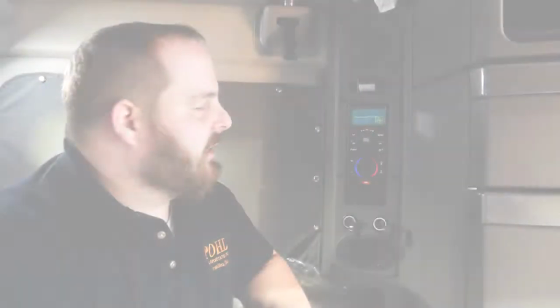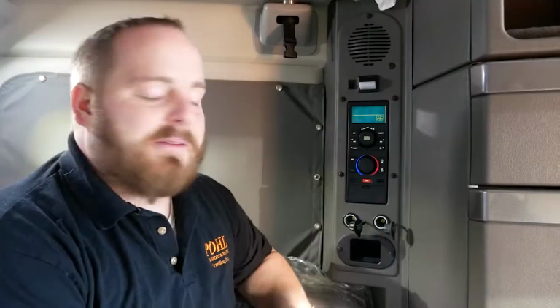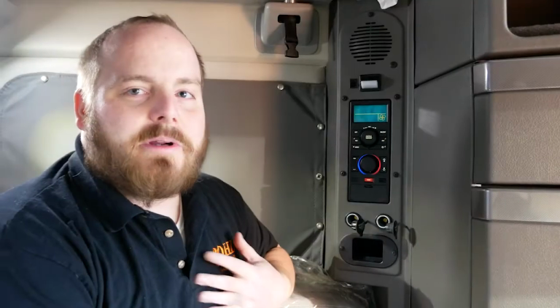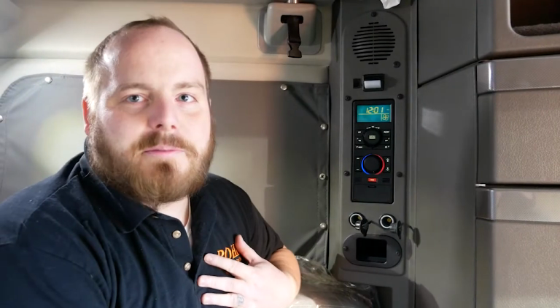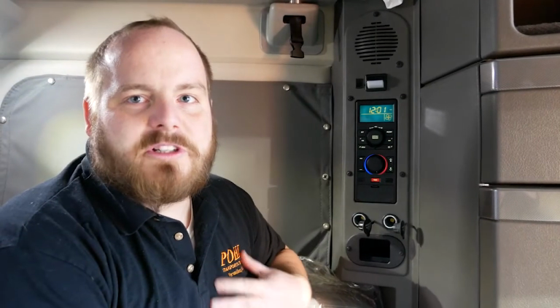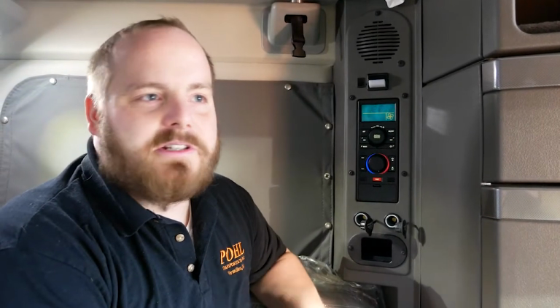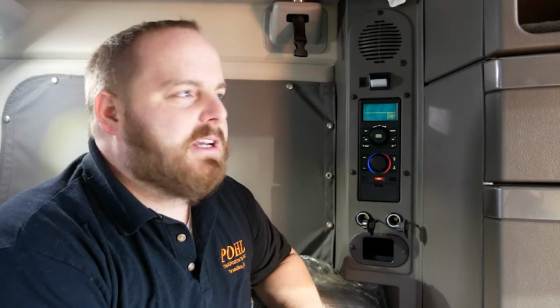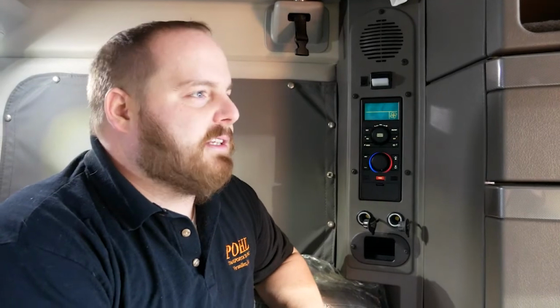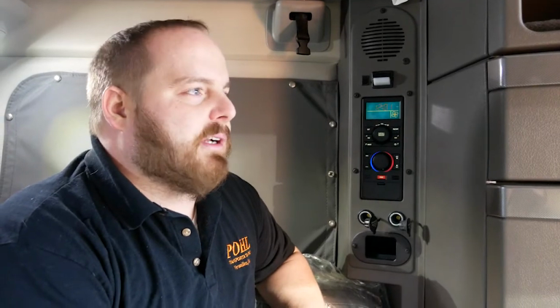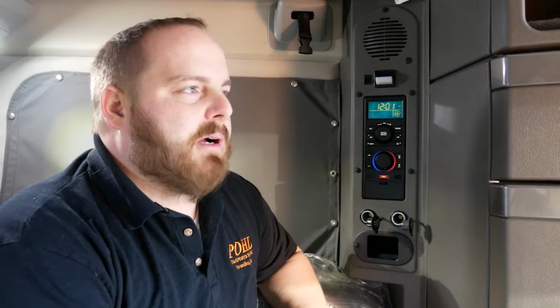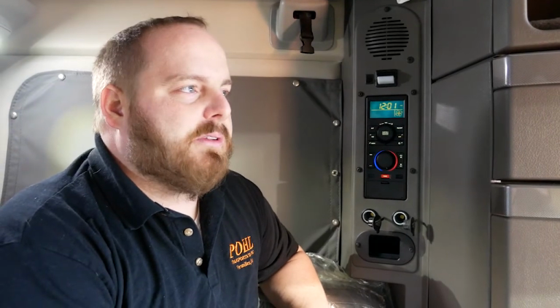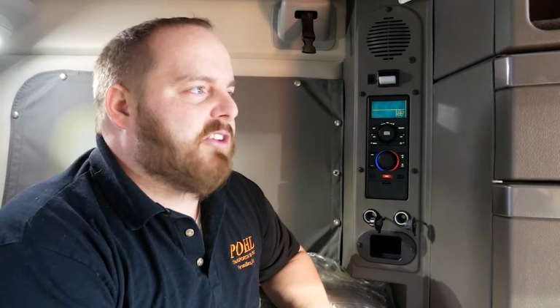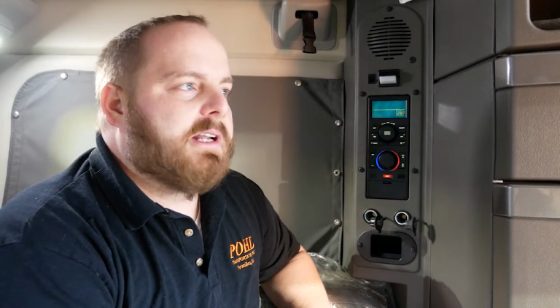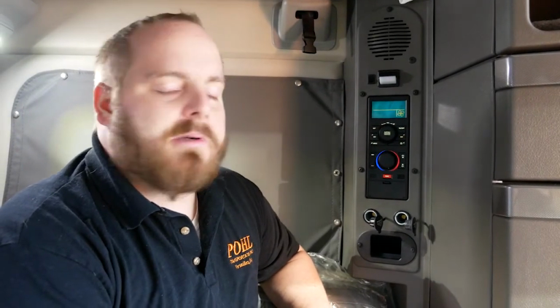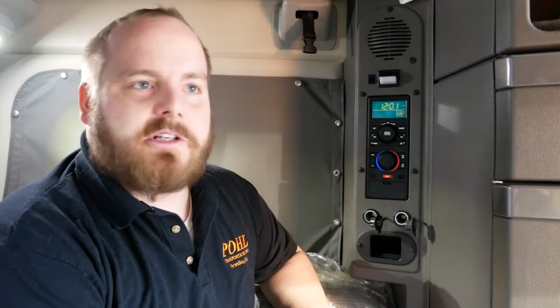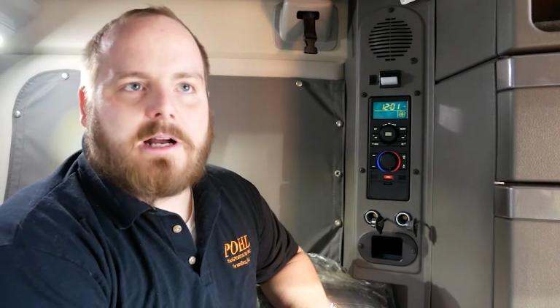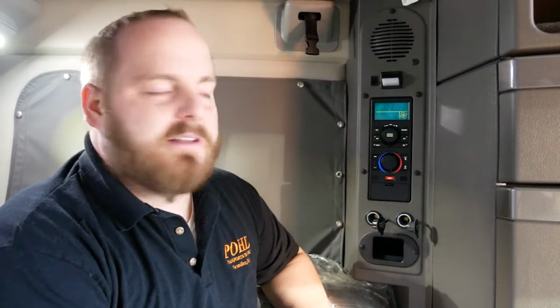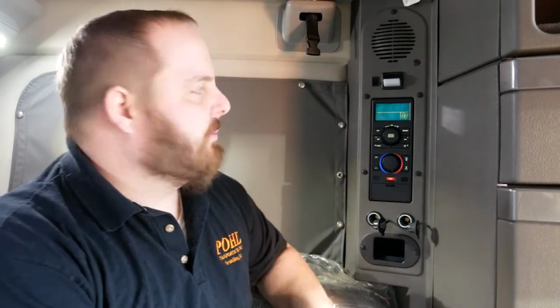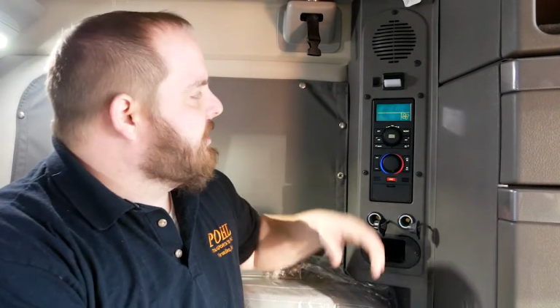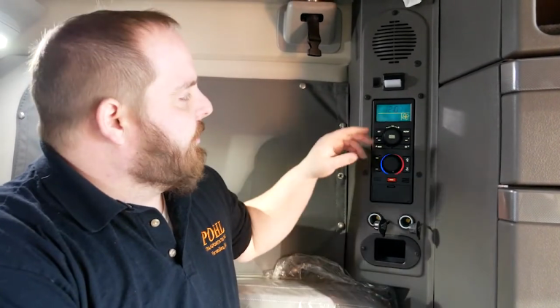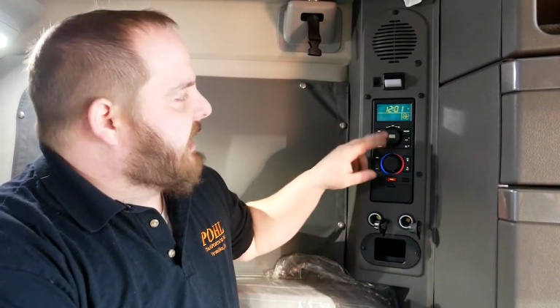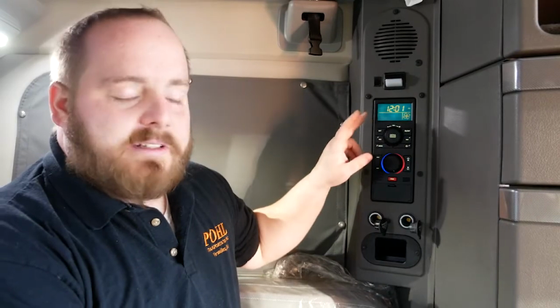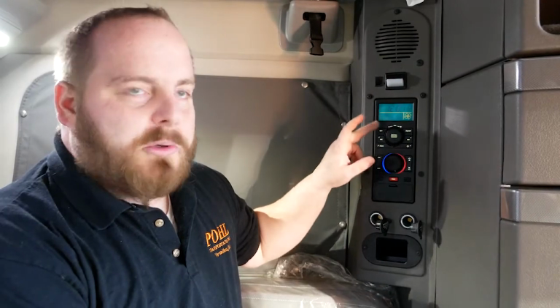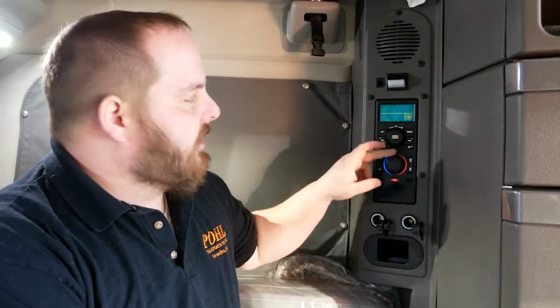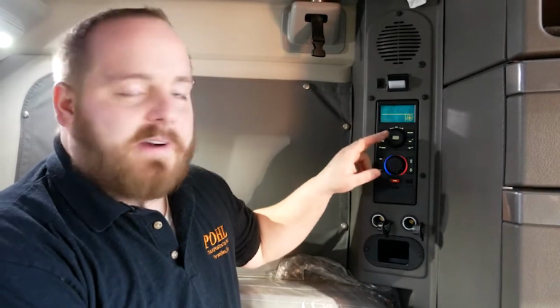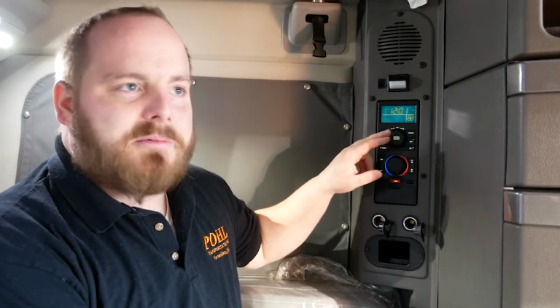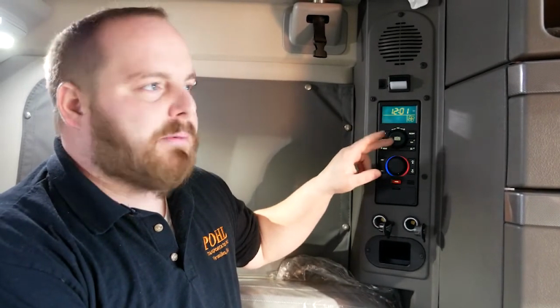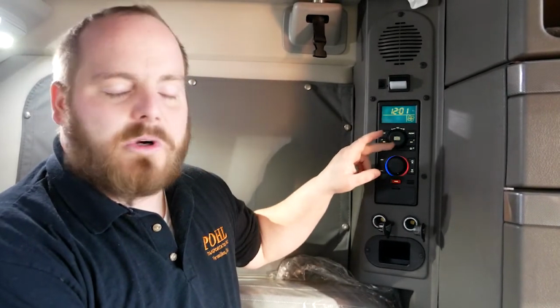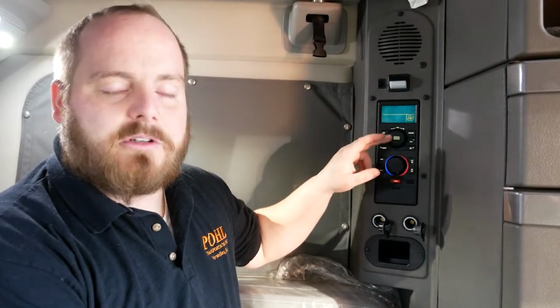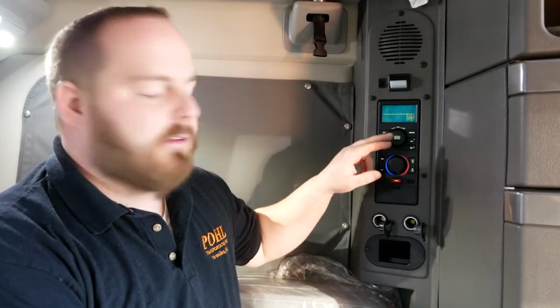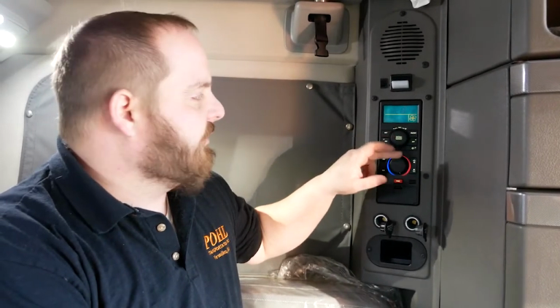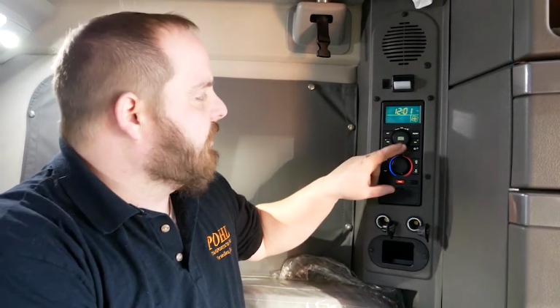Hi, my name is Cory with Pole Transportation. Today we're going to talk about use of your S-bar heater to help cut down your idling time. We're going to activate the S-bar heater and get it fired up to keep us warm. It's good until negative 10 degrees.